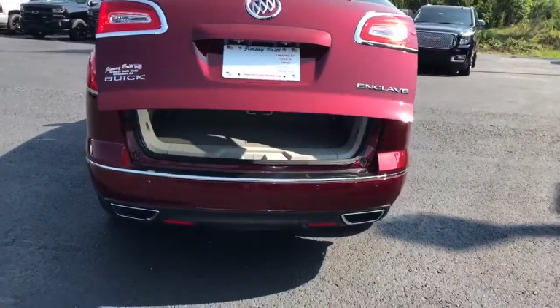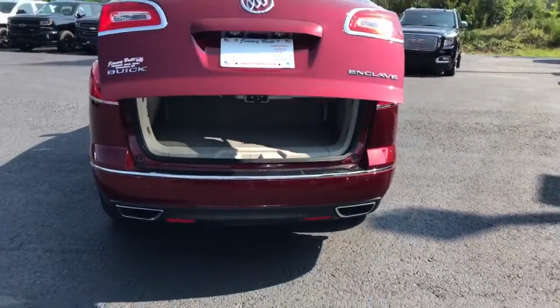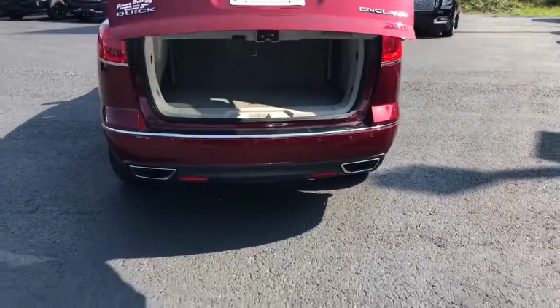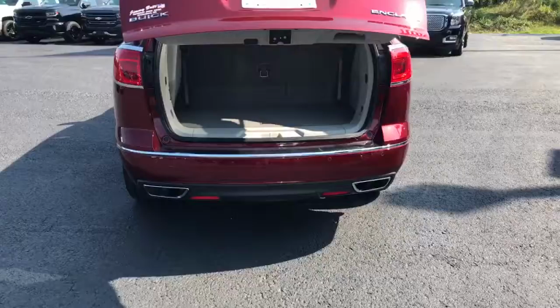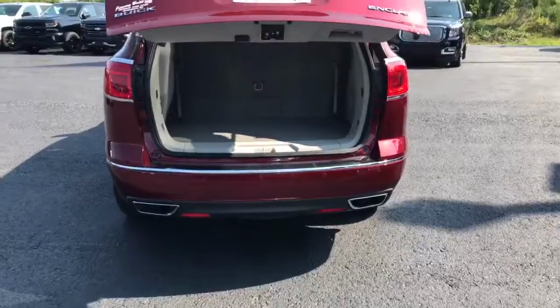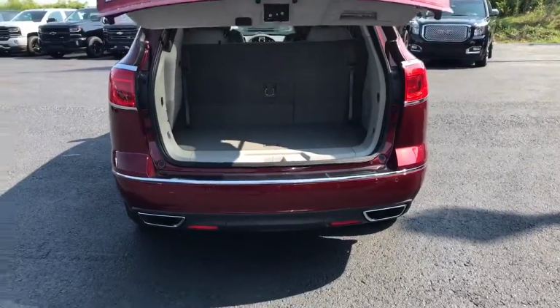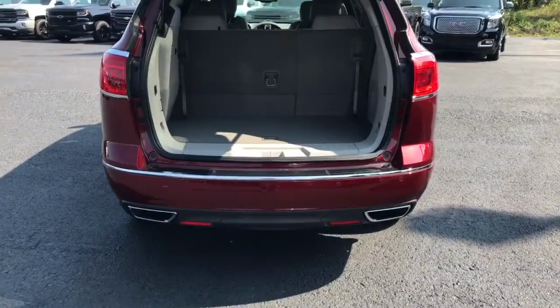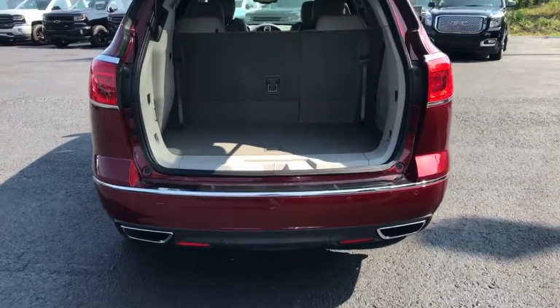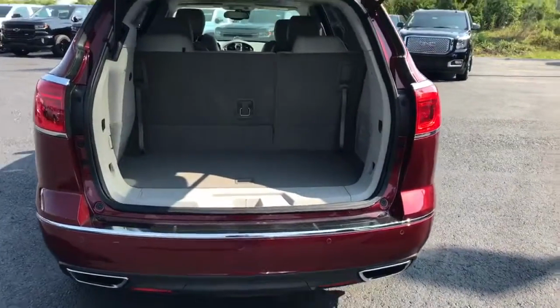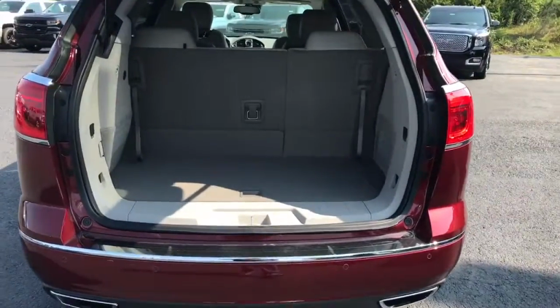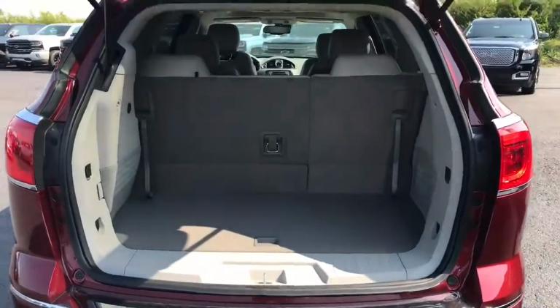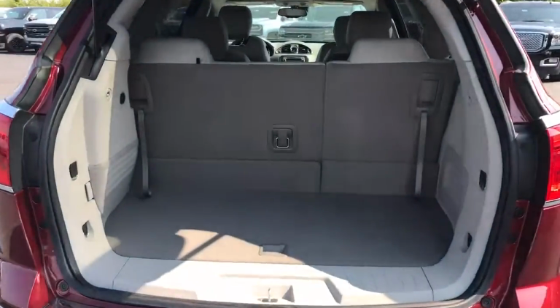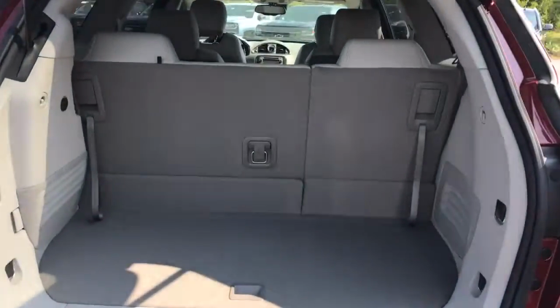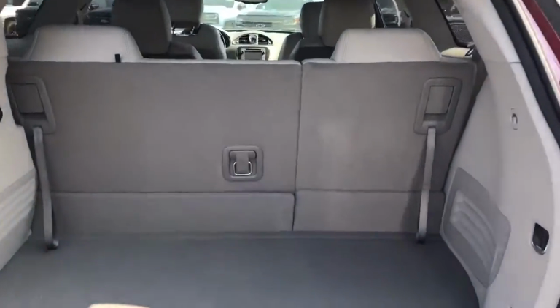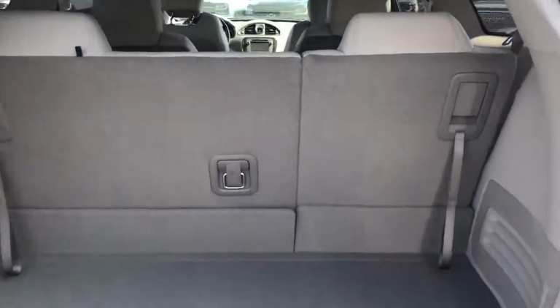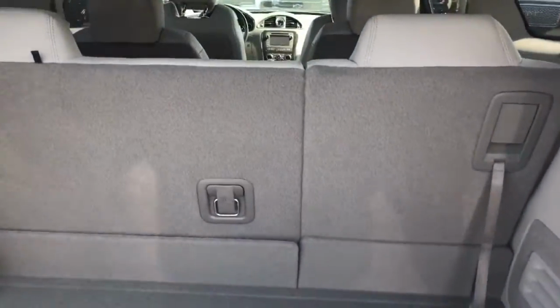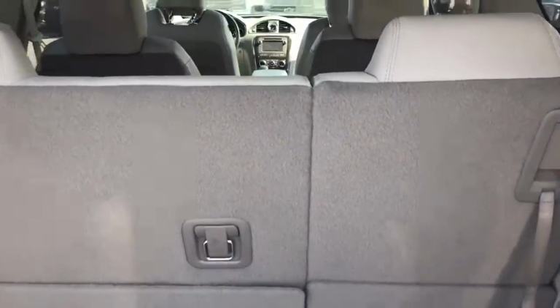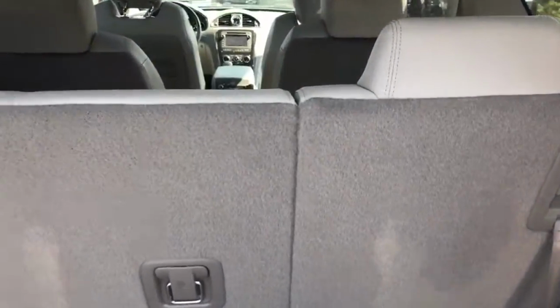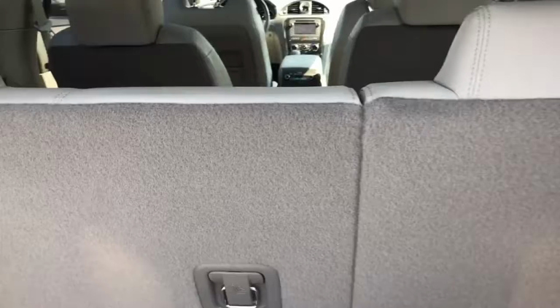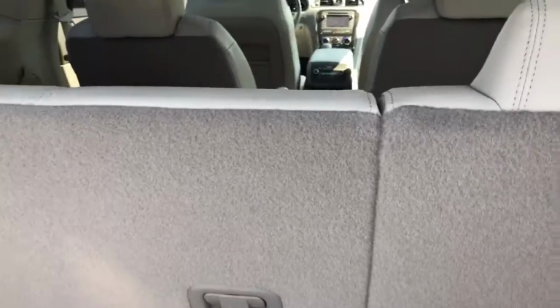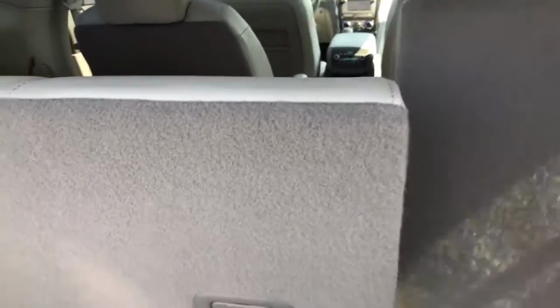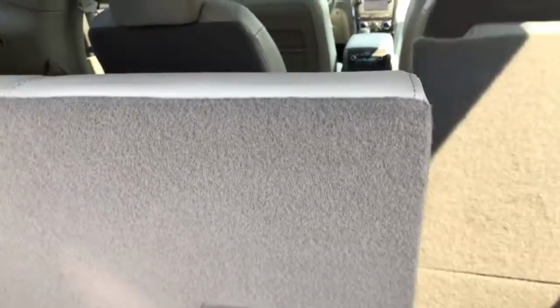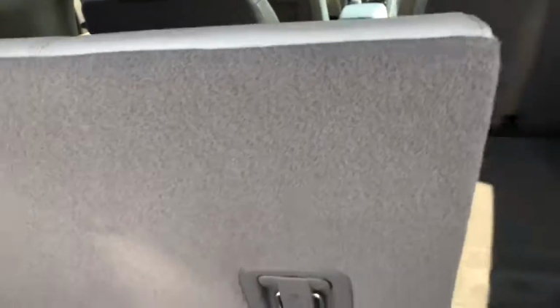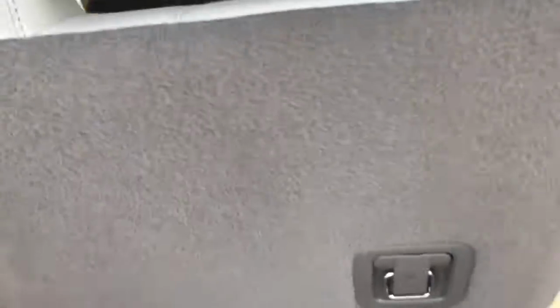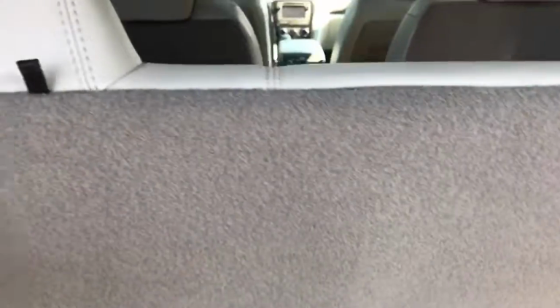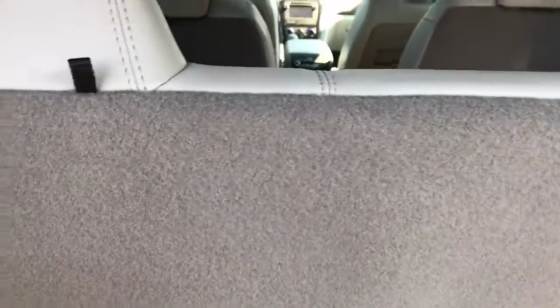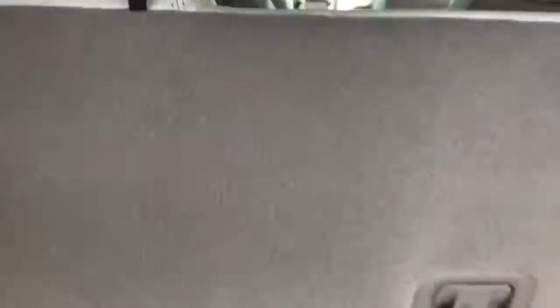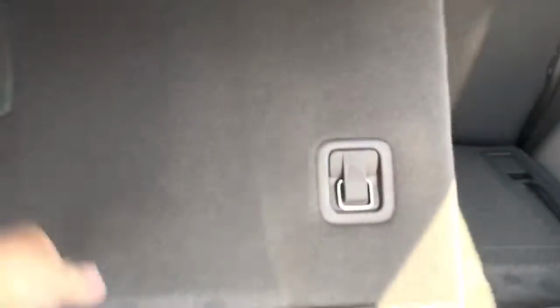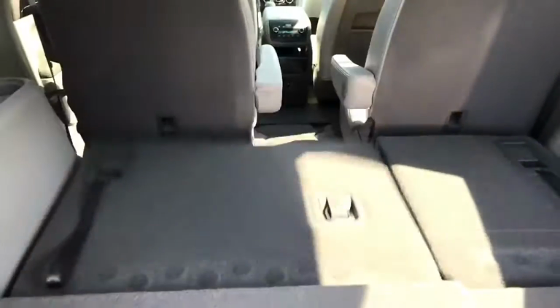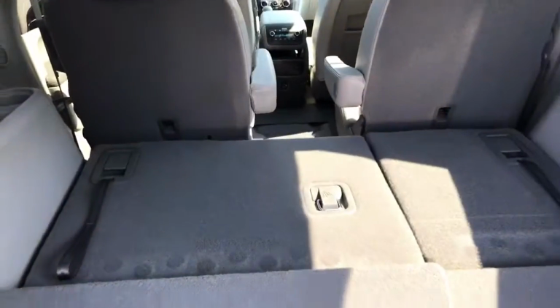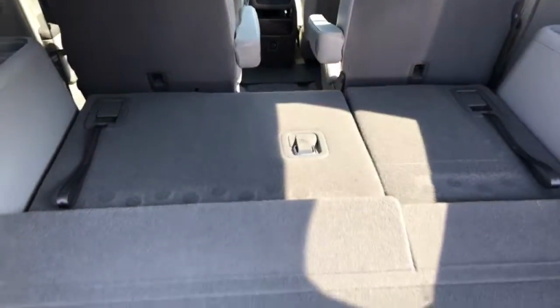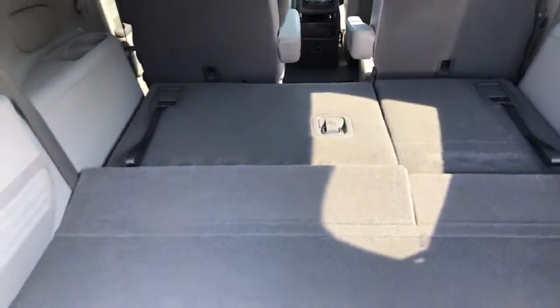Let's go into the back of this Enclave and check it out. It does have the power liftgate as you can see here. You did mention that you were wanting the third row, but wanting them to where they could be flat.